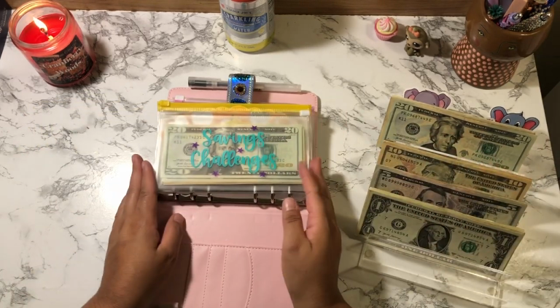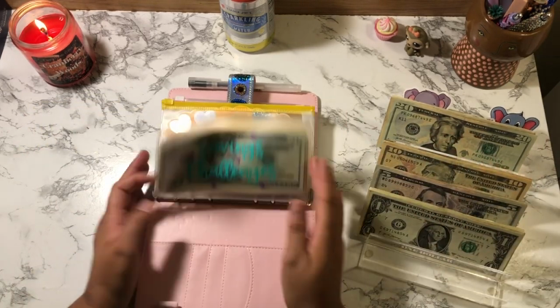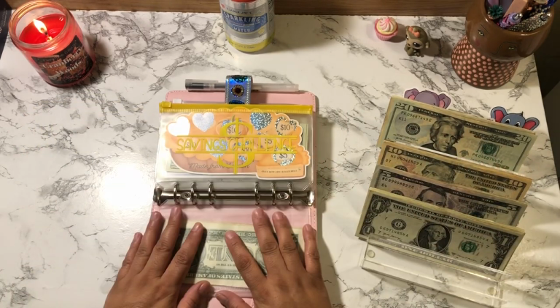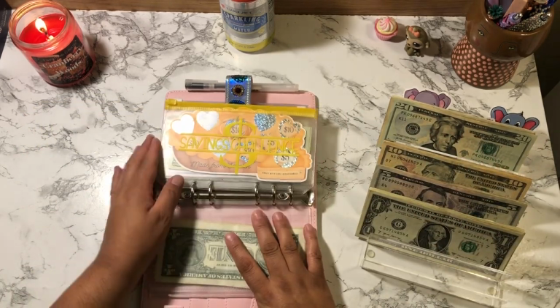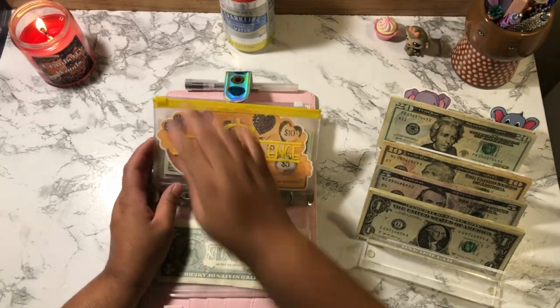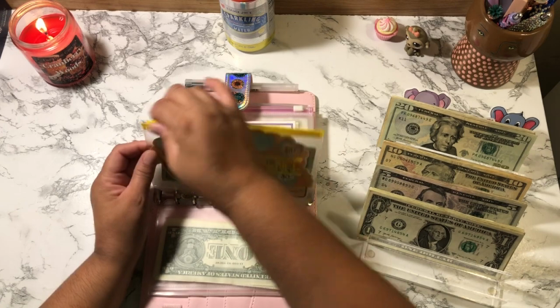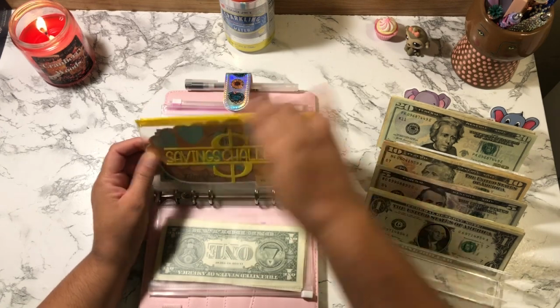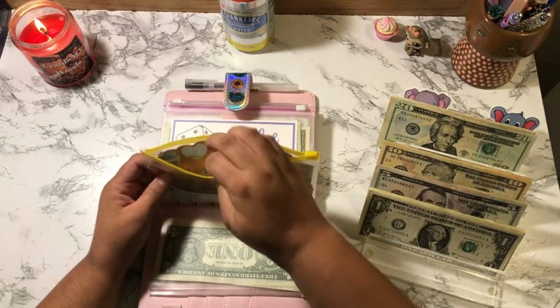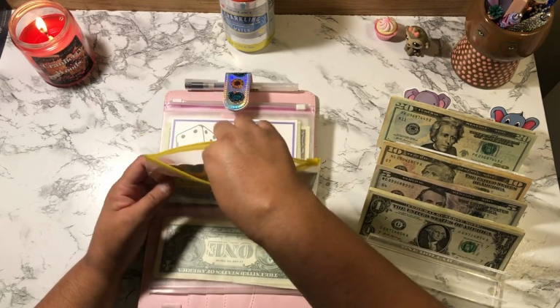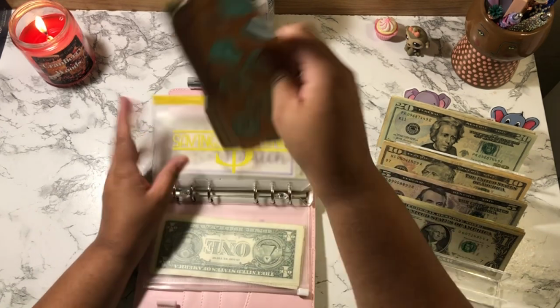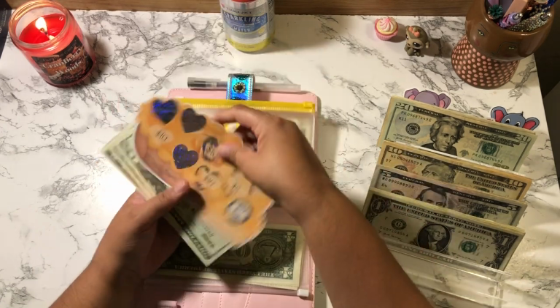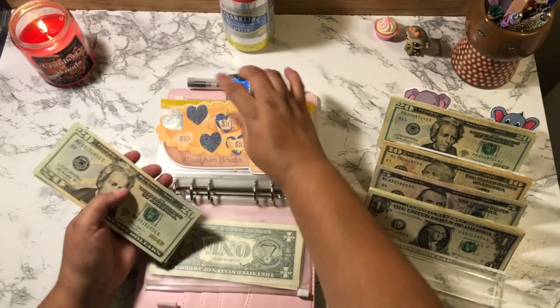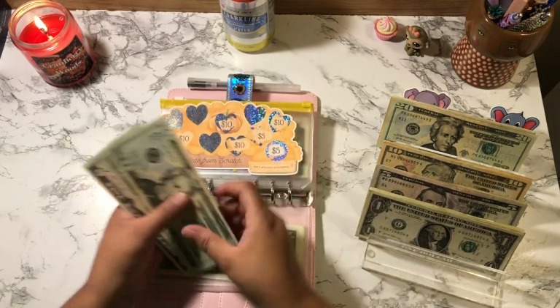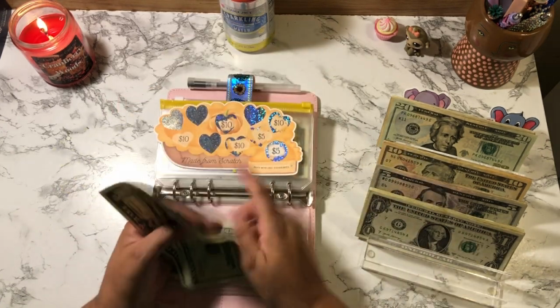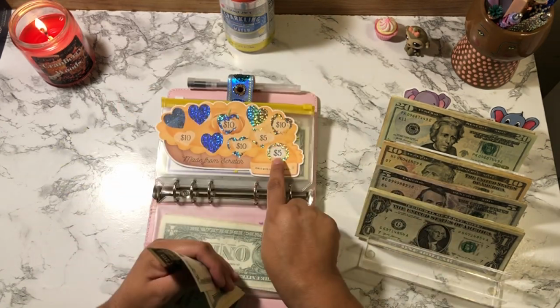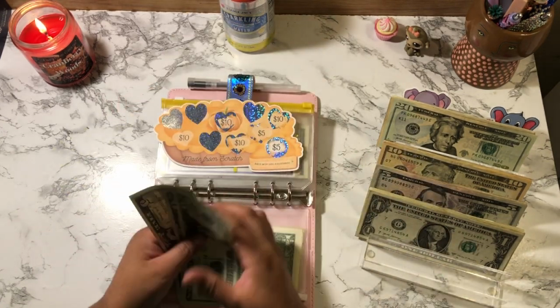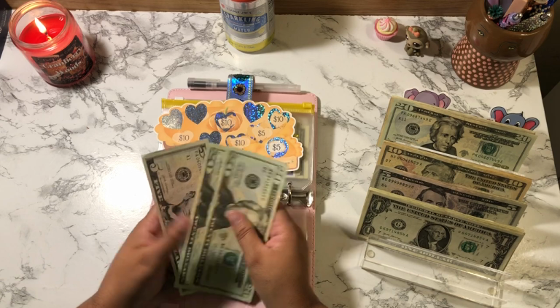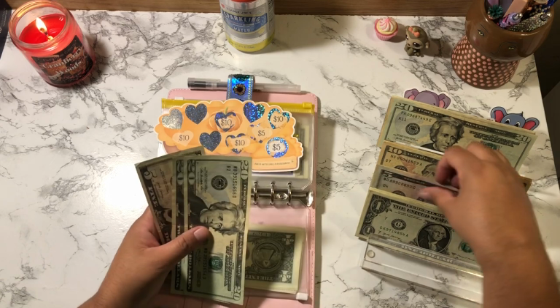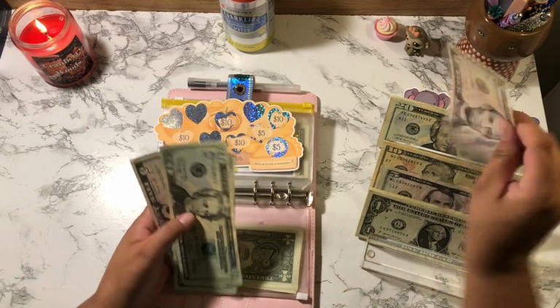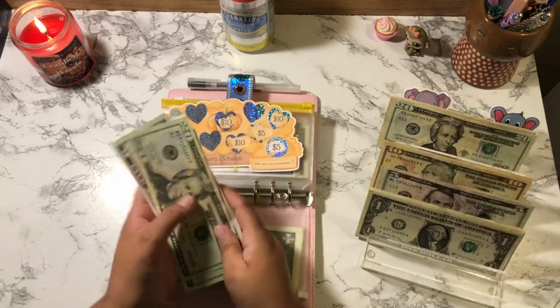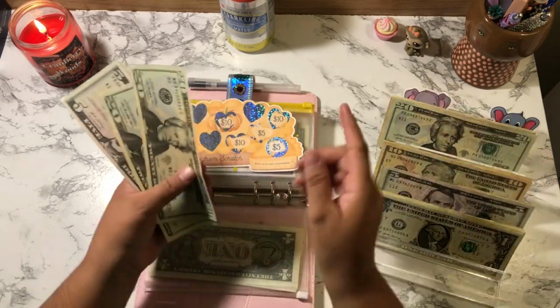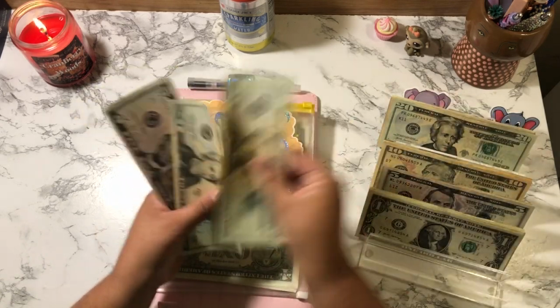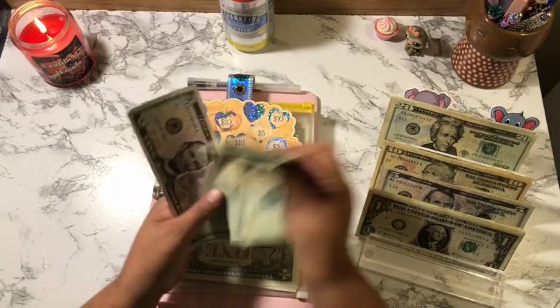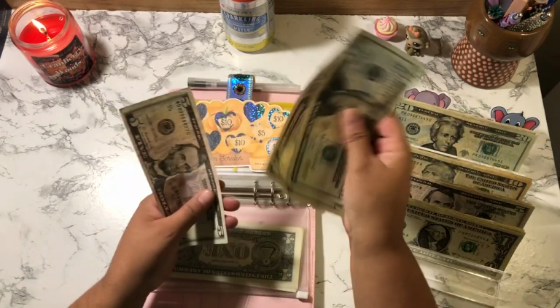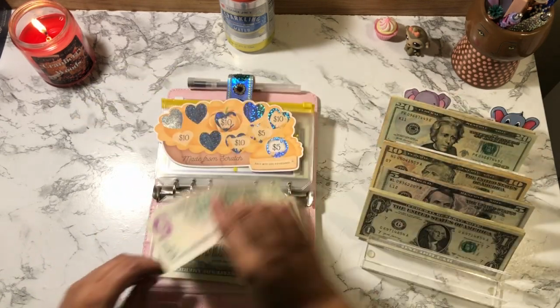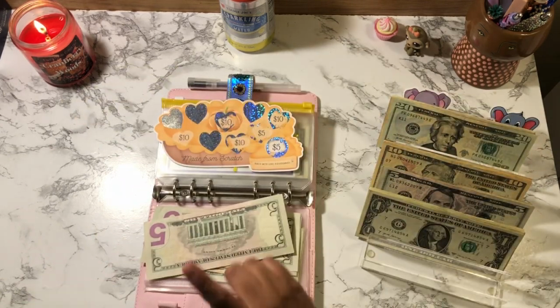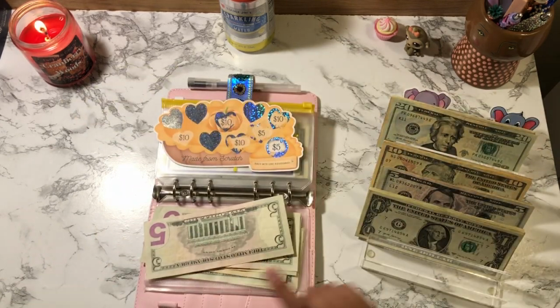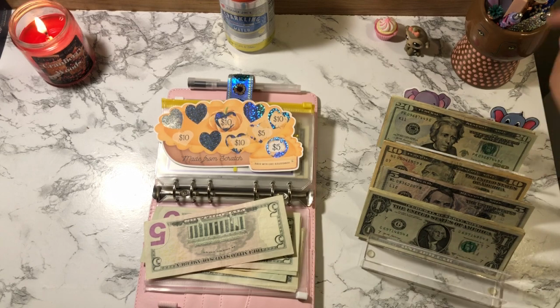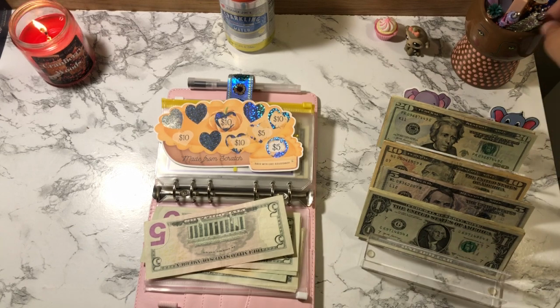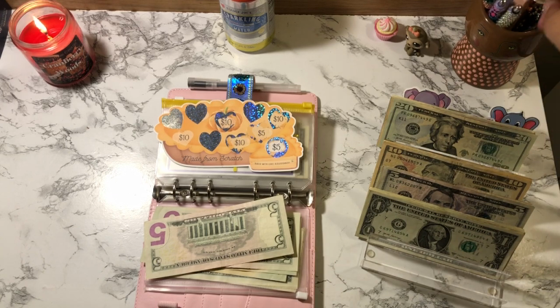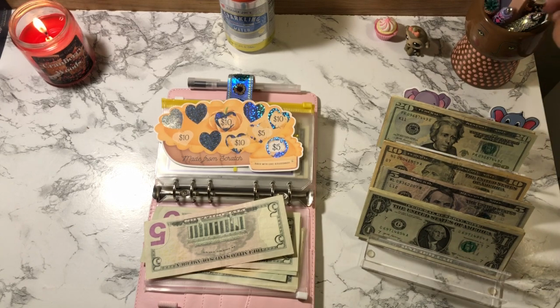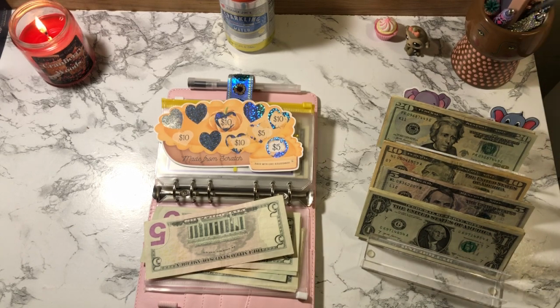We're going to start with my first challenge — this one here, which is 'made from scratch.' I scratched off a five-dollar bill last time, so we're going to add five bucks to this. Now we have 20, 45, 50. I'm going to do one more today.